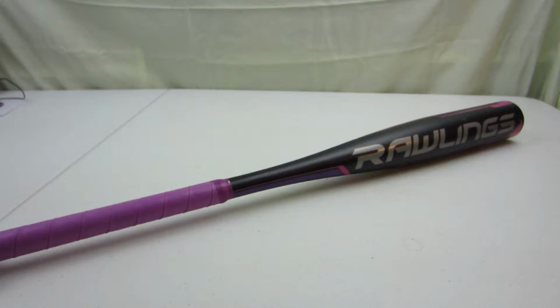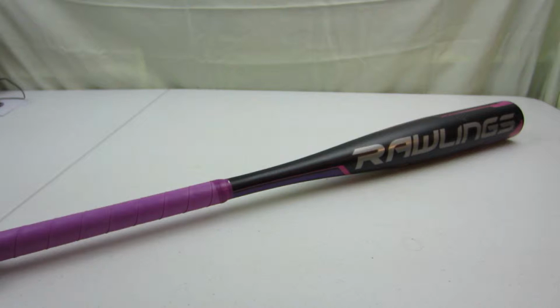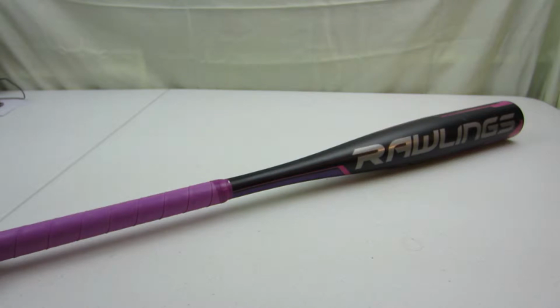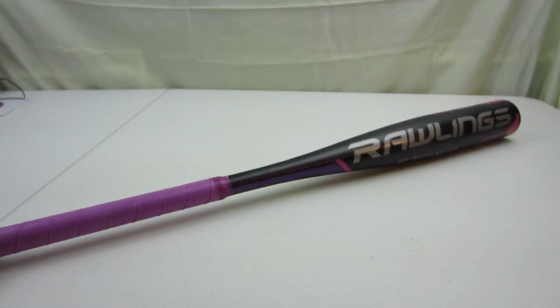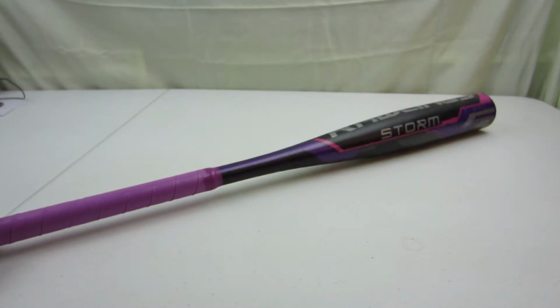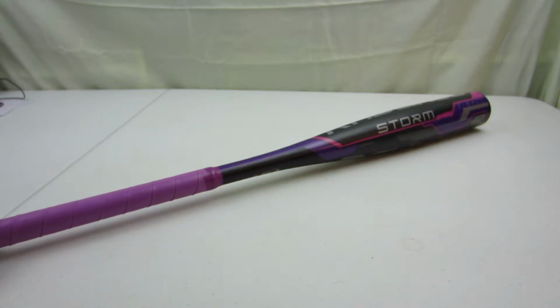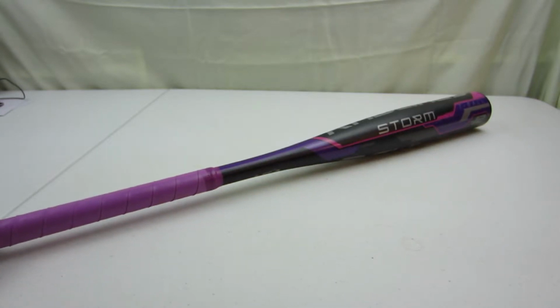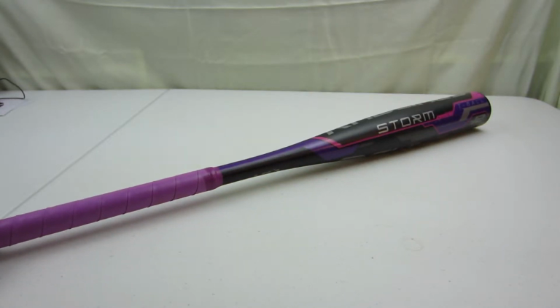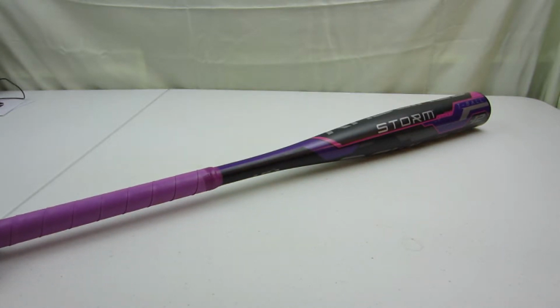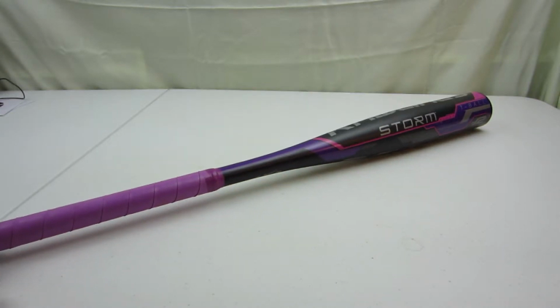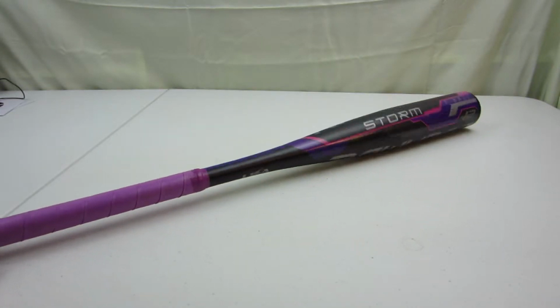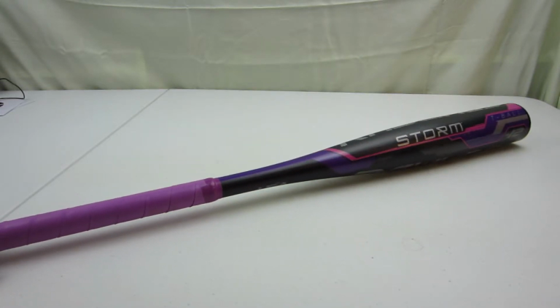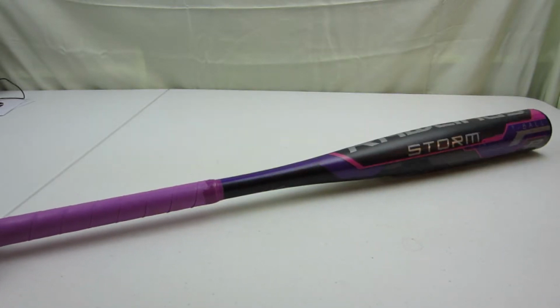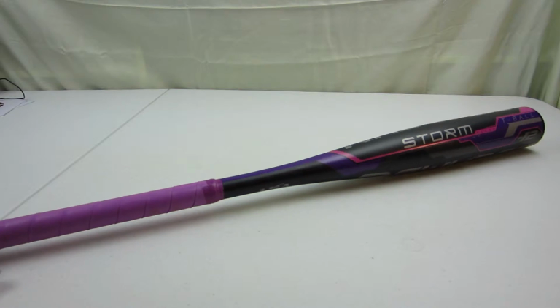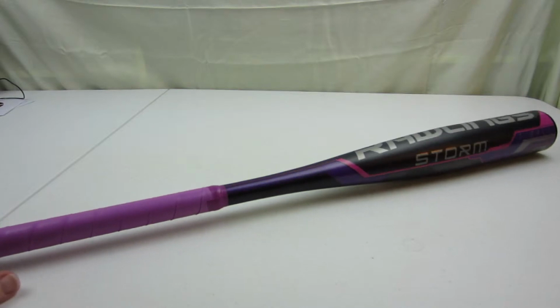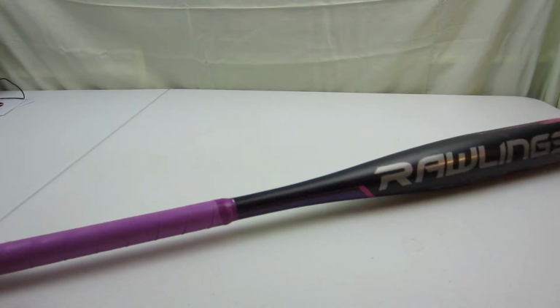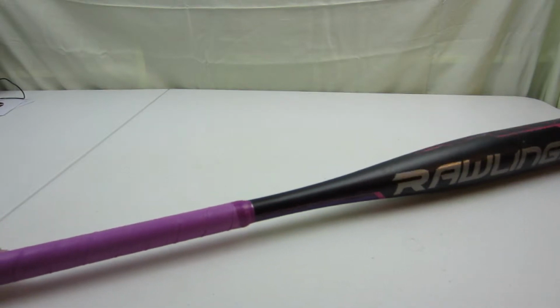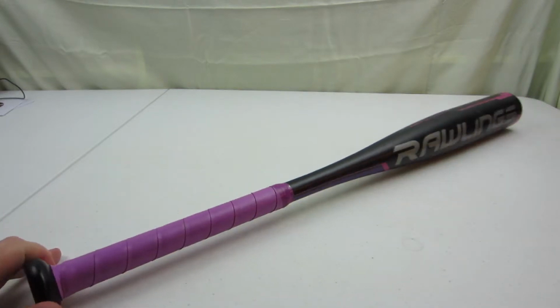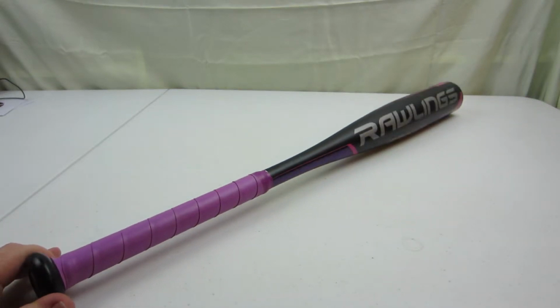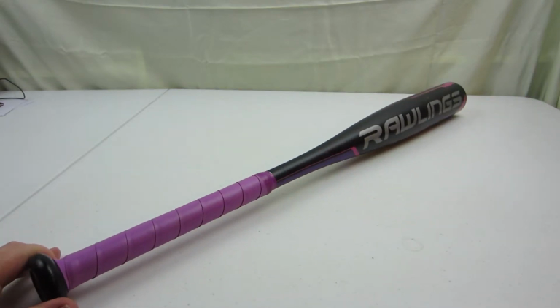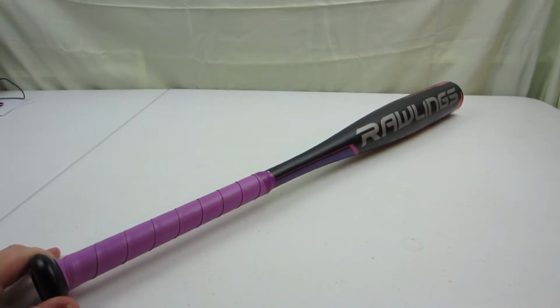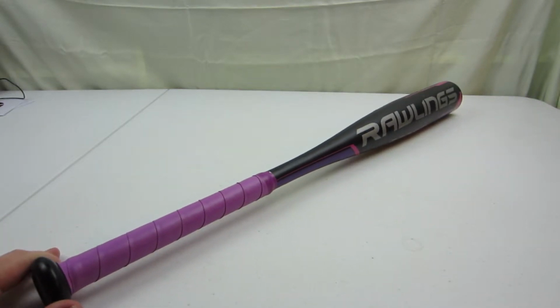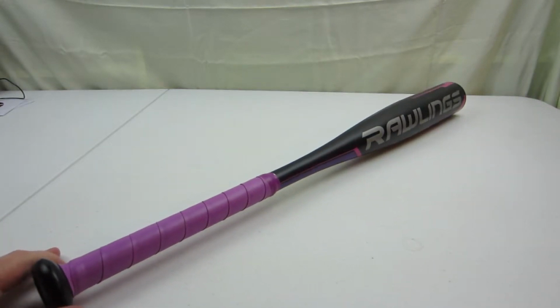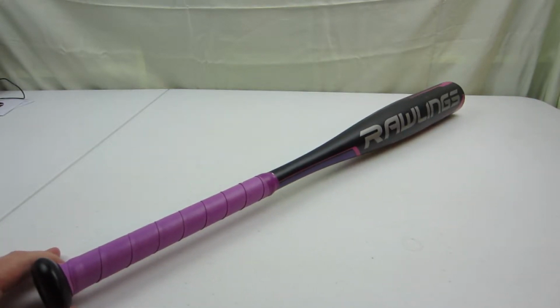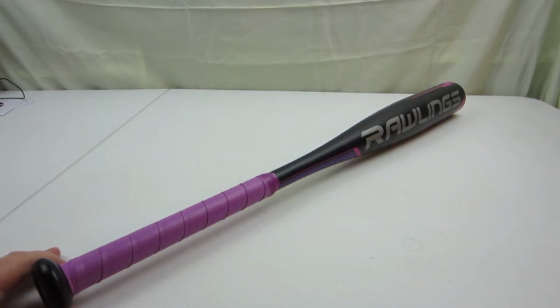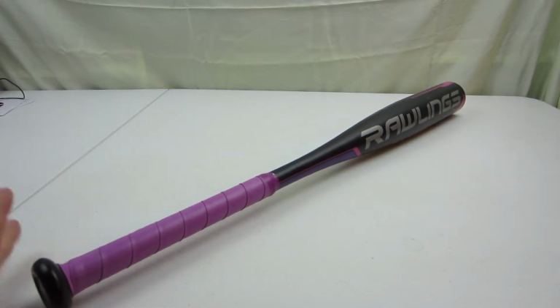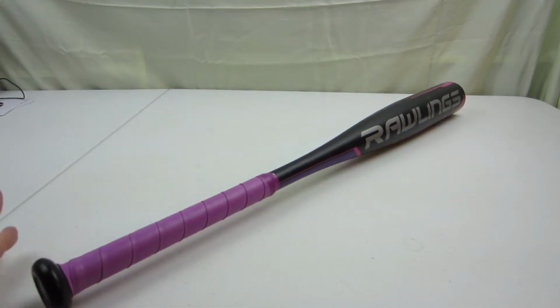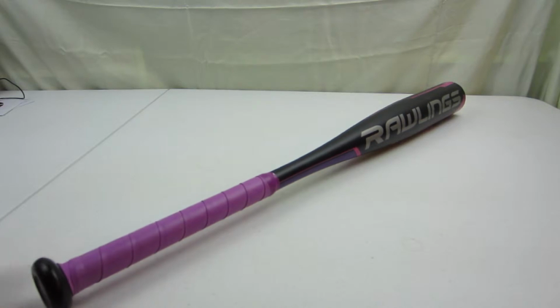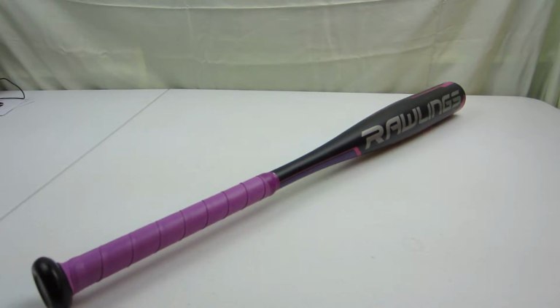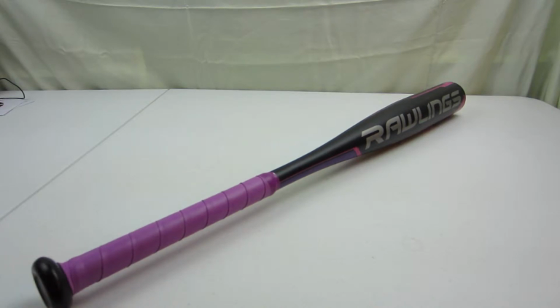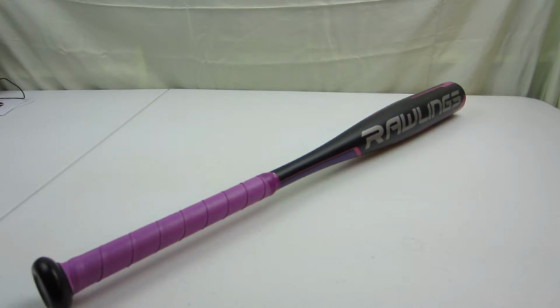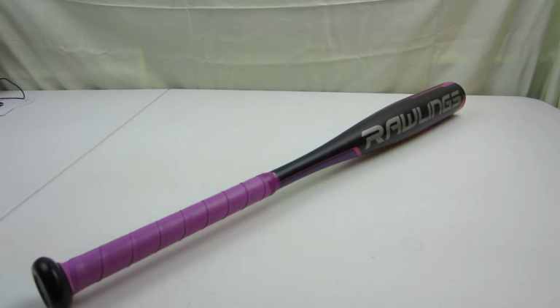Today we're looking at the Rawlings Storm t-ball bat that my daughter chose for her t-ball playing. I don't really have a lot to say — I don't know enough about bats and t-ball to really judge accurately.